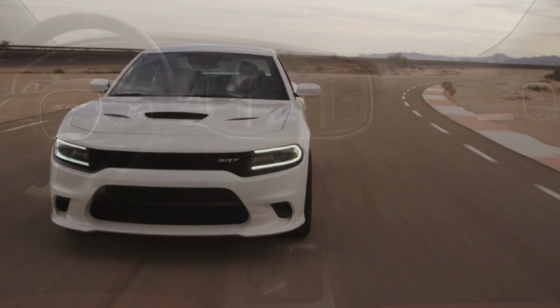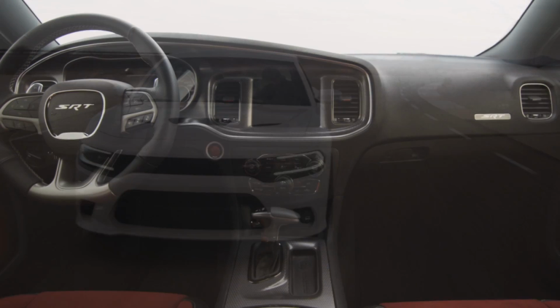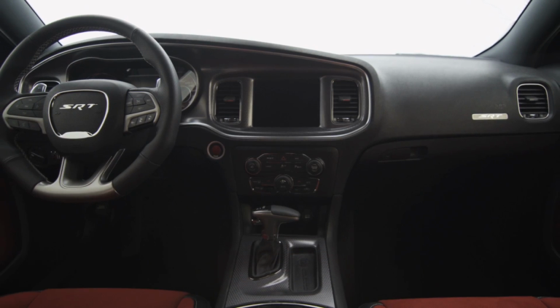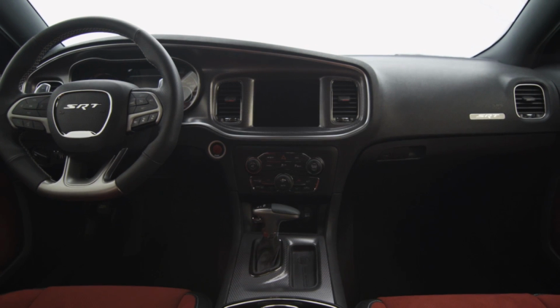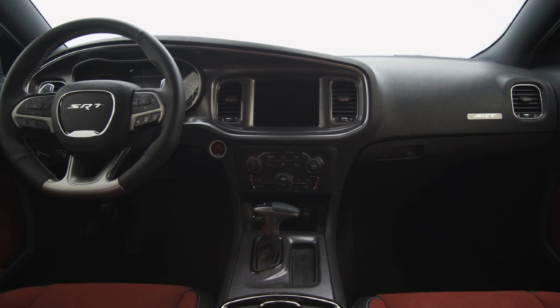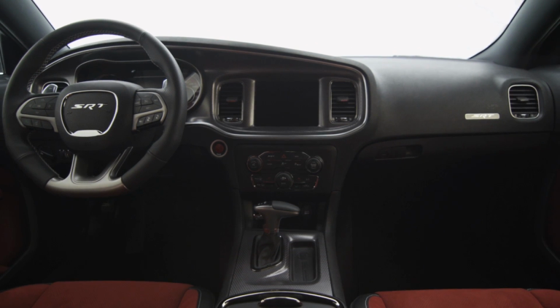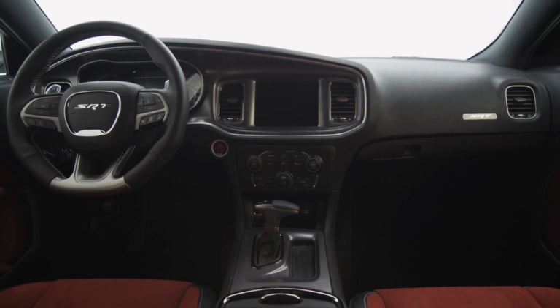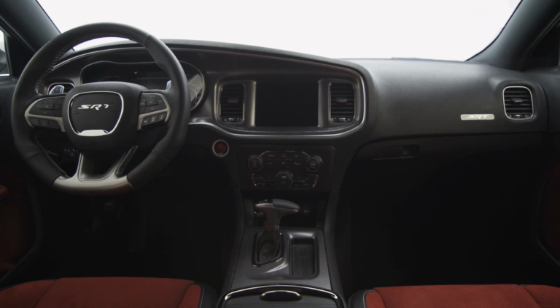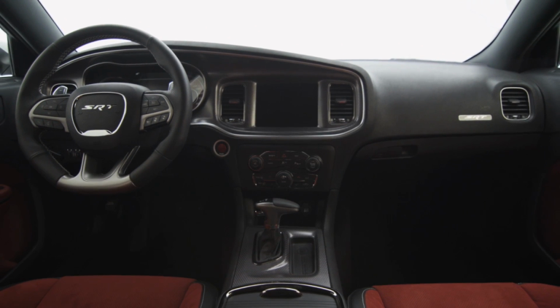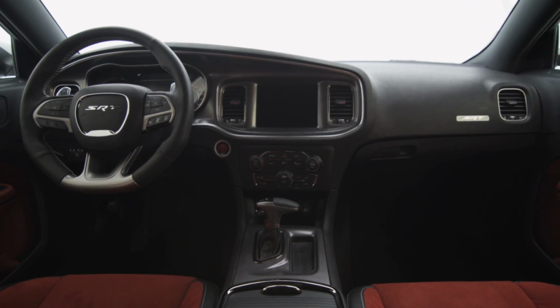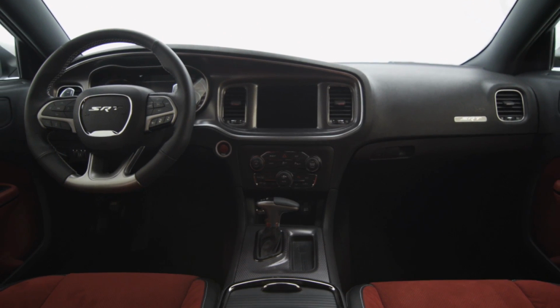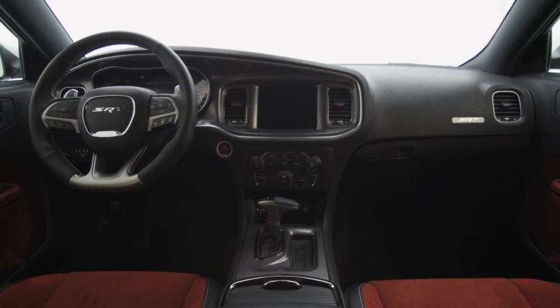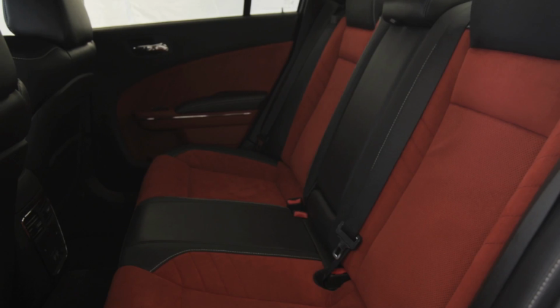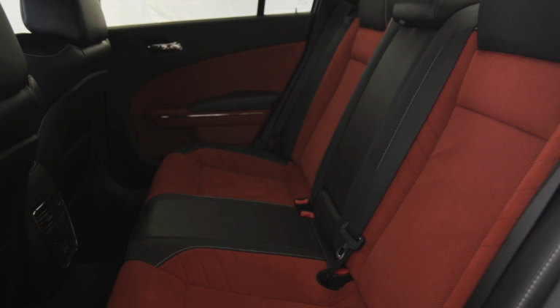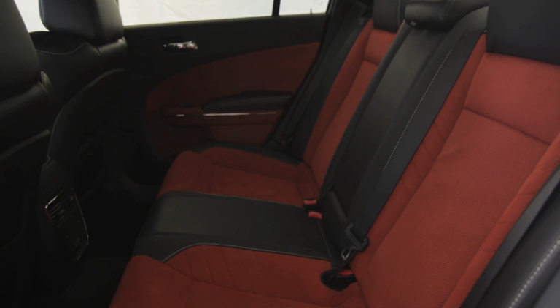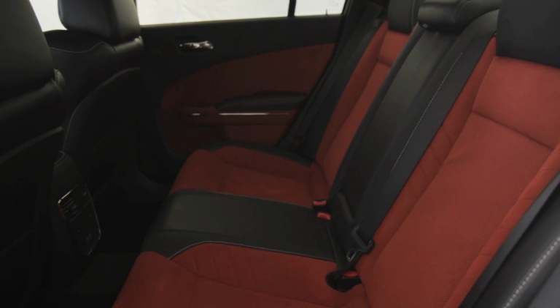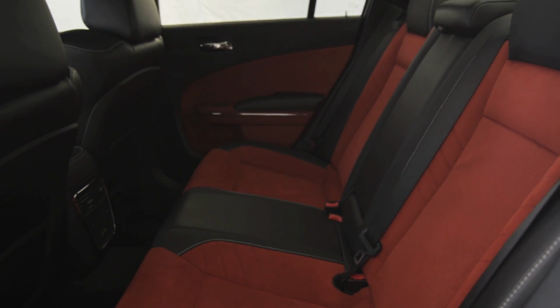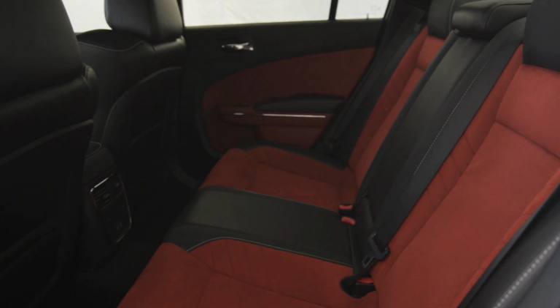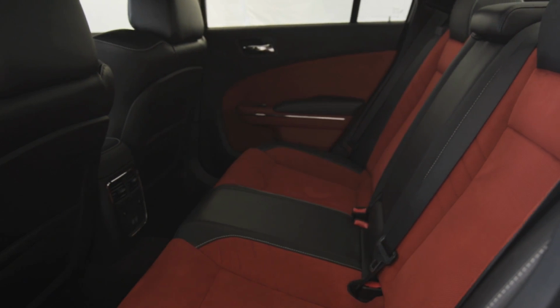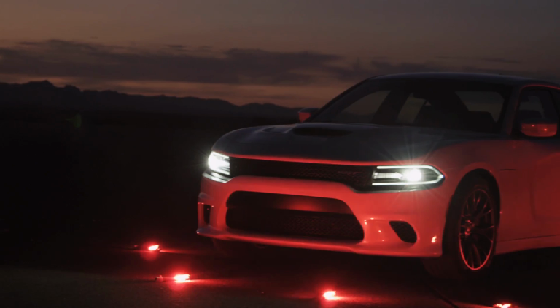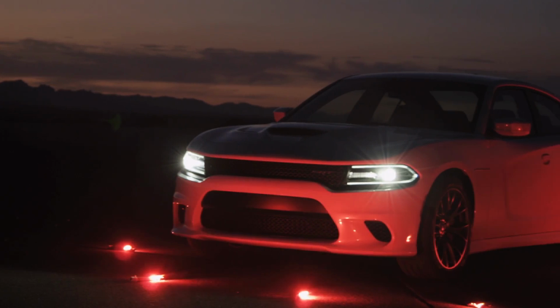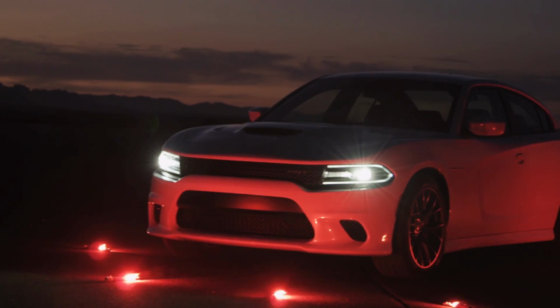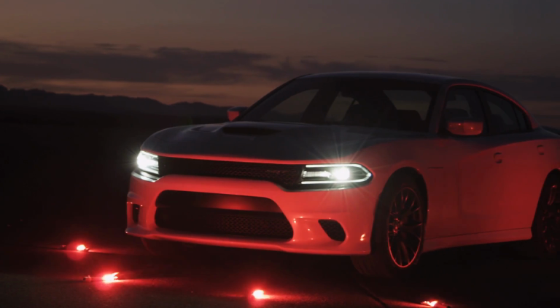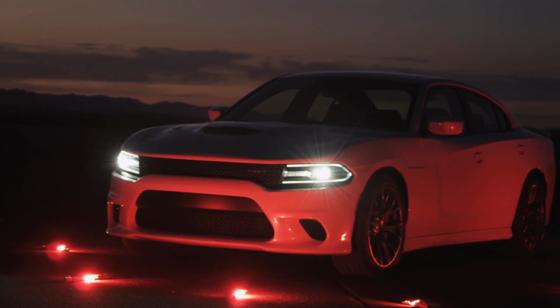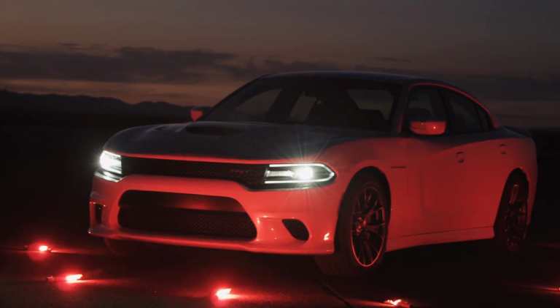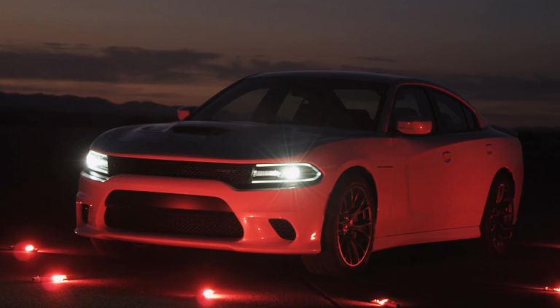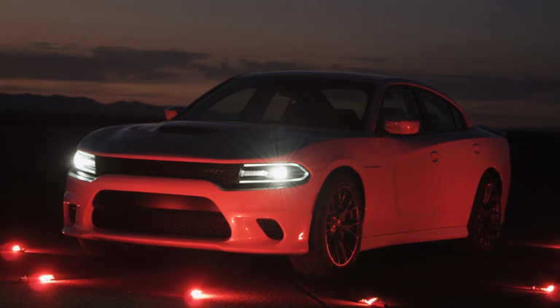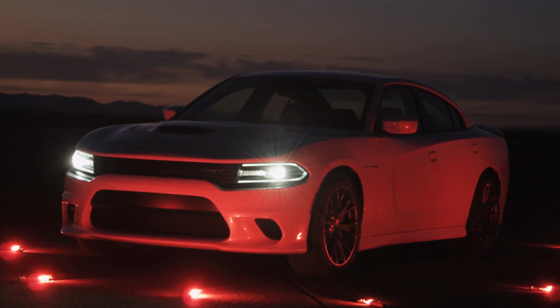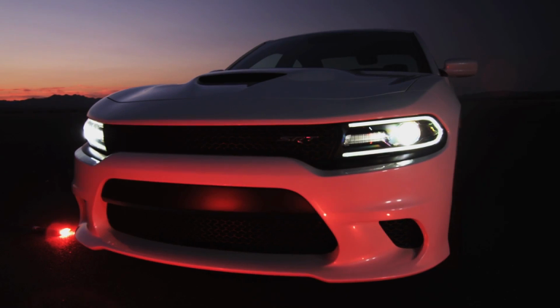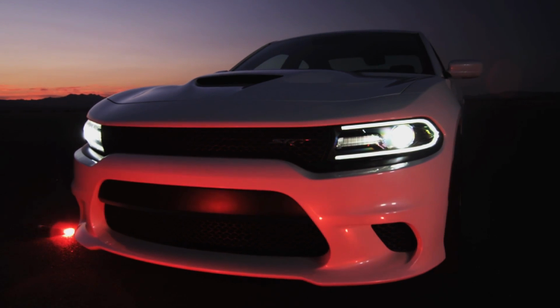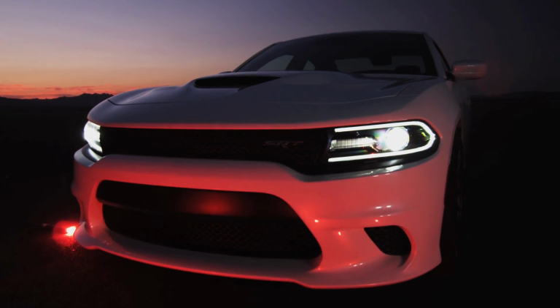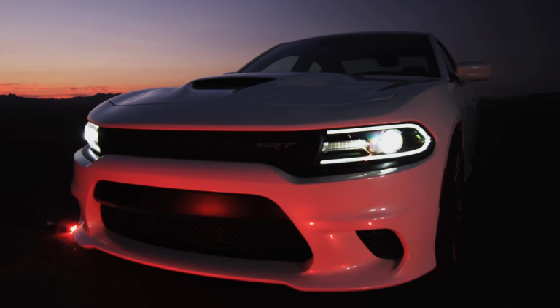Drive modes are pre-configured for Sport, Track, Default and even Eco for a tailored experience. The Hellcat has a distinguished appearance with a unique front and rear fascia, aluminum hood and spoiler.